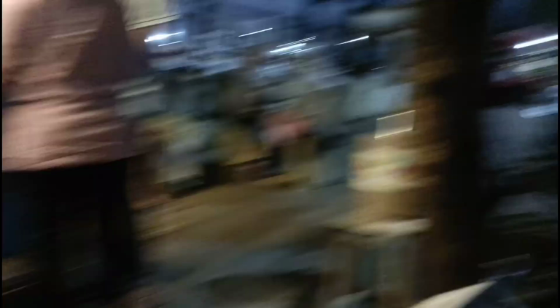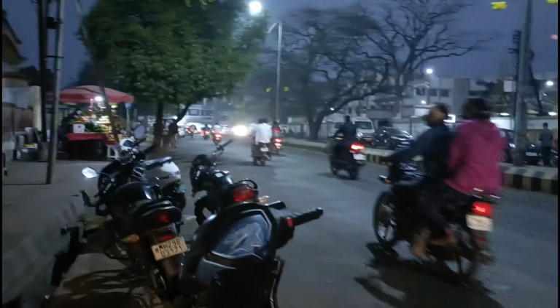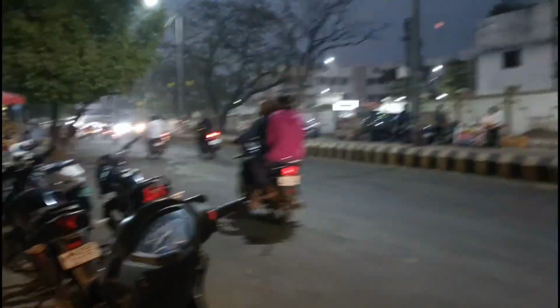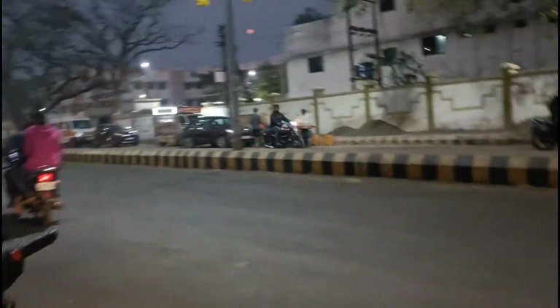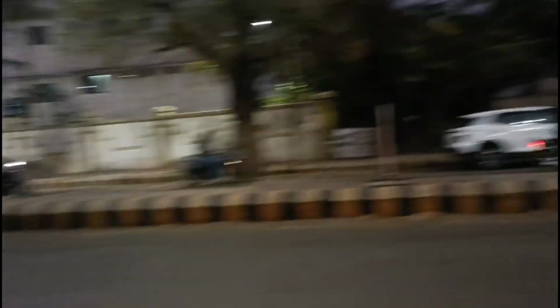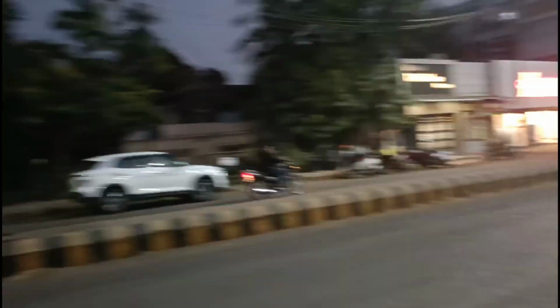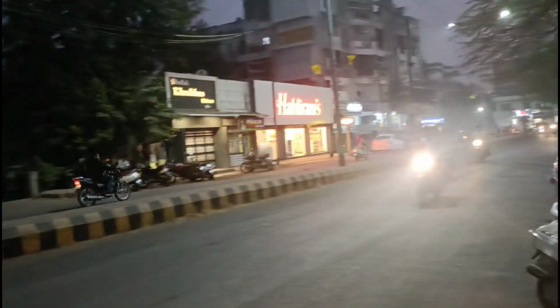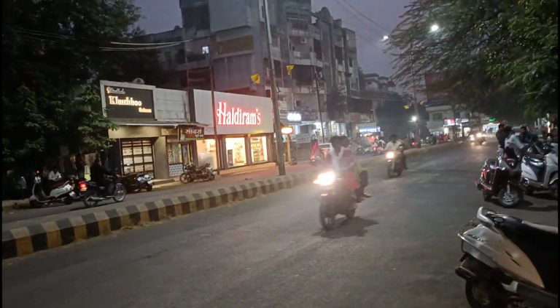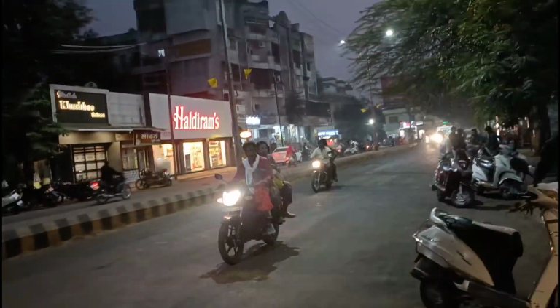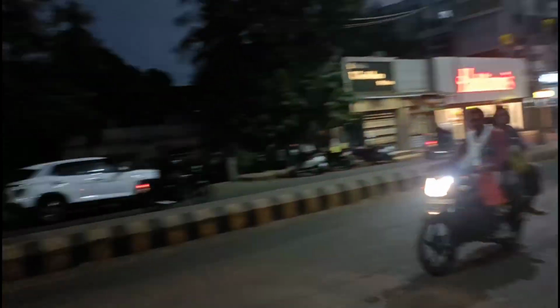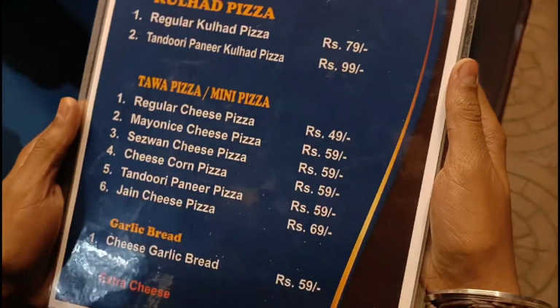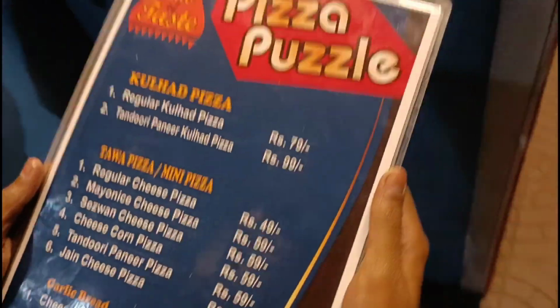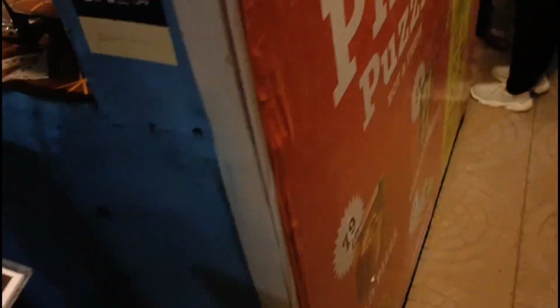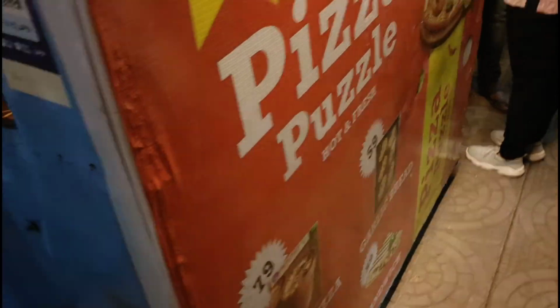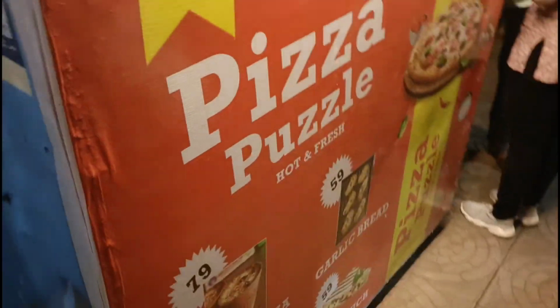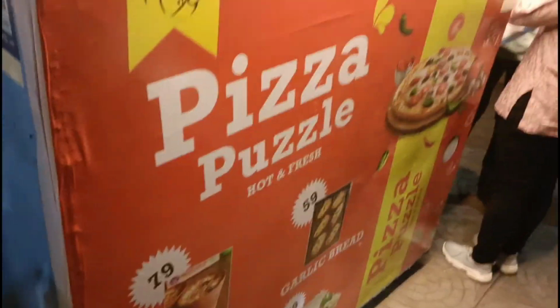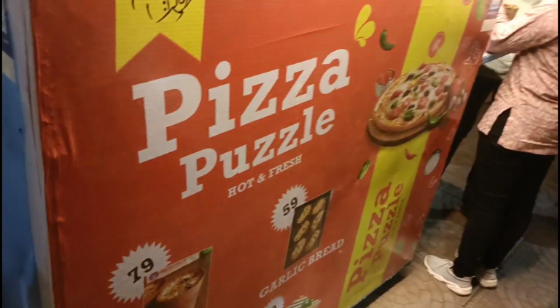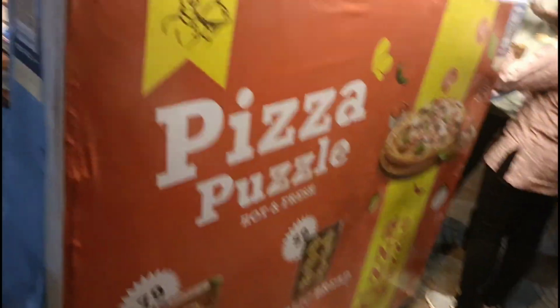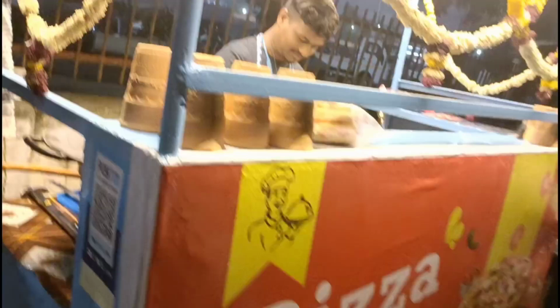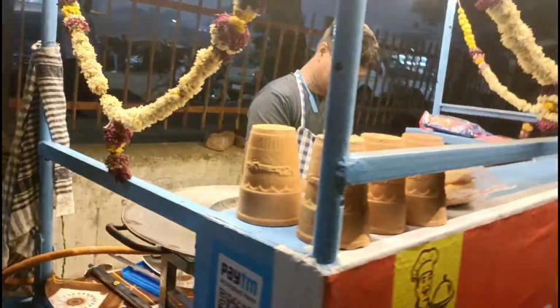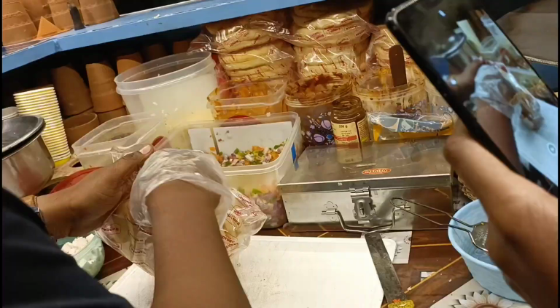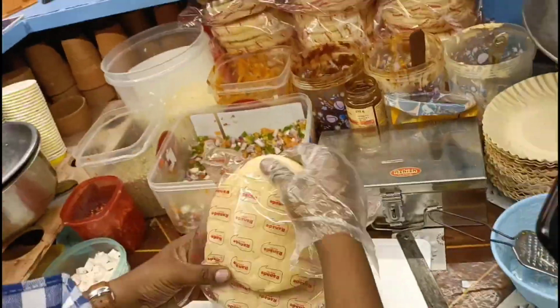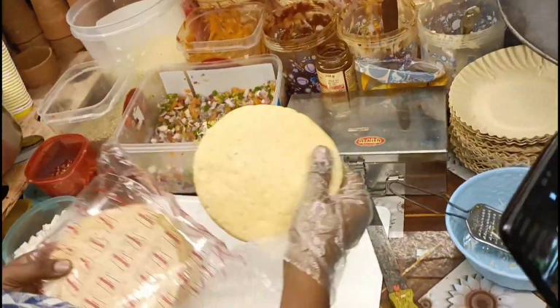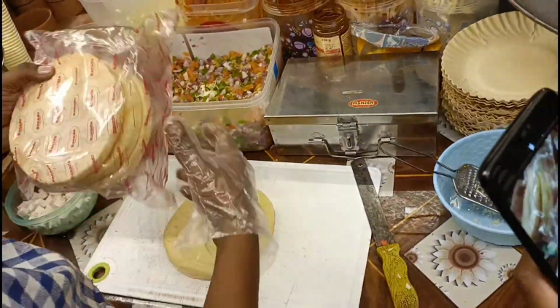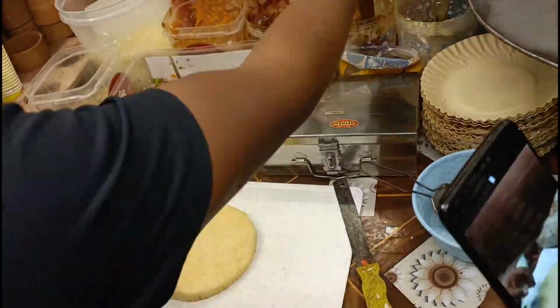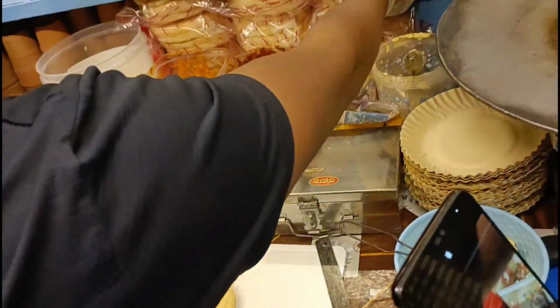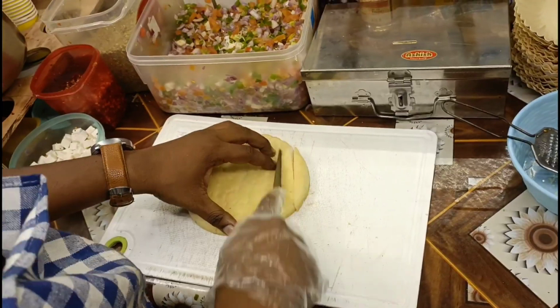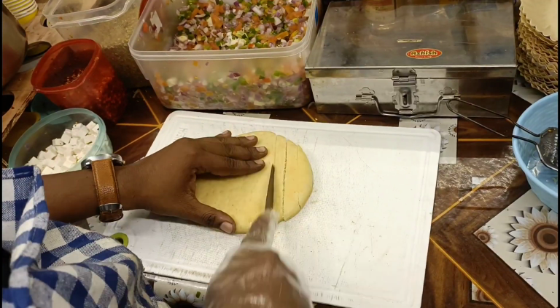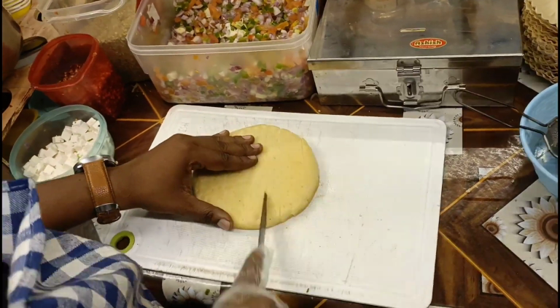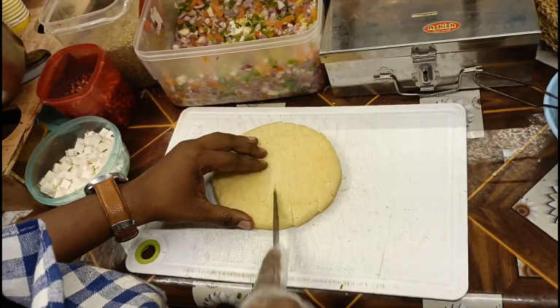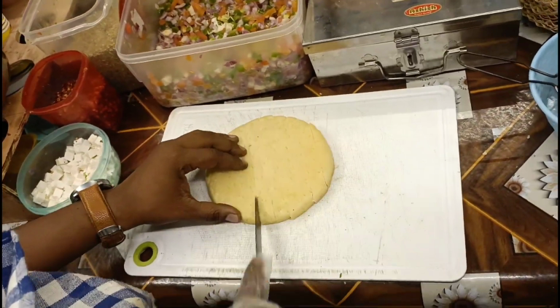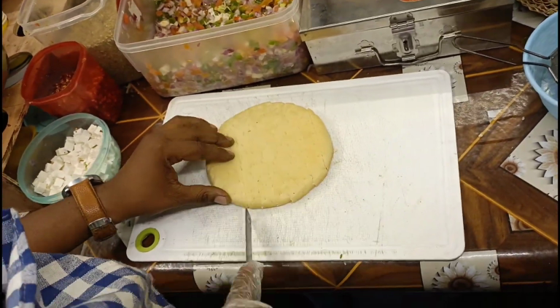Puzzle - jo ki hai Yavatmal mein - ye kaafi zaada famous hai kullar pizza ke liye. Yaha pe different sandwiches, garlic bread, tawa pizza, aur kullar pizza bhi milta hai. Maine socha ke kullar pizza try kiya jahe, kuch naya ke liye.